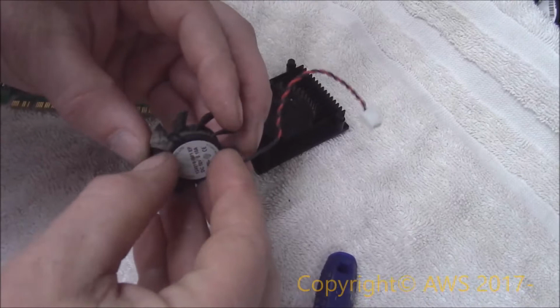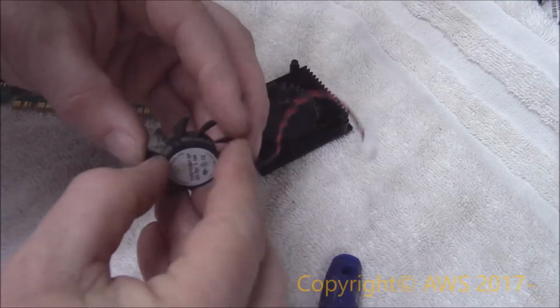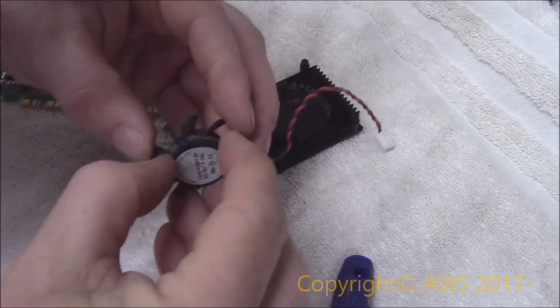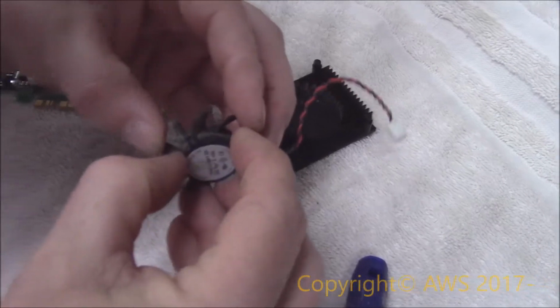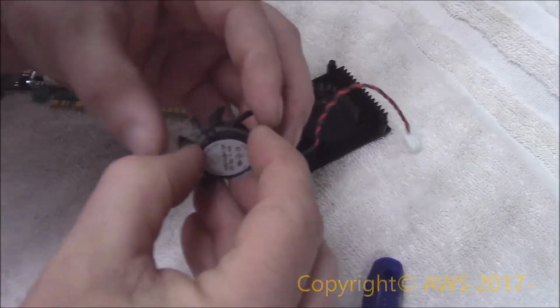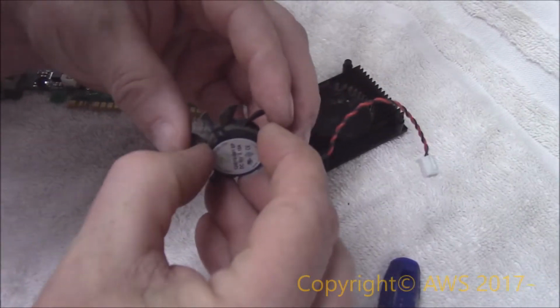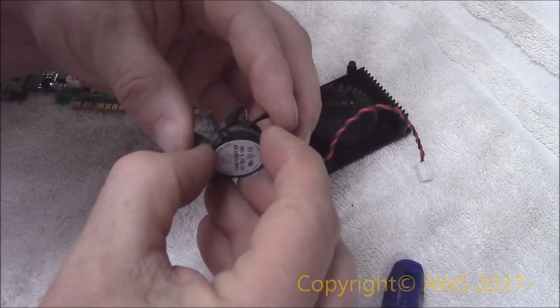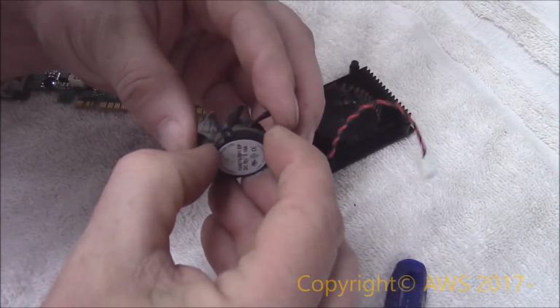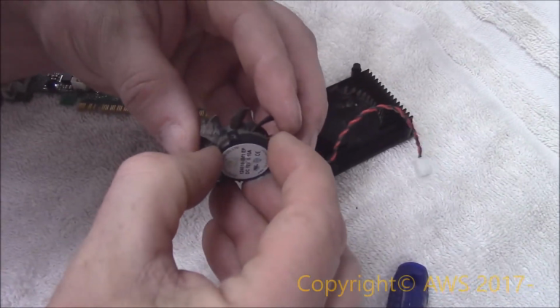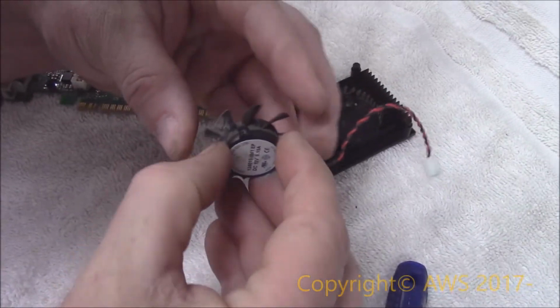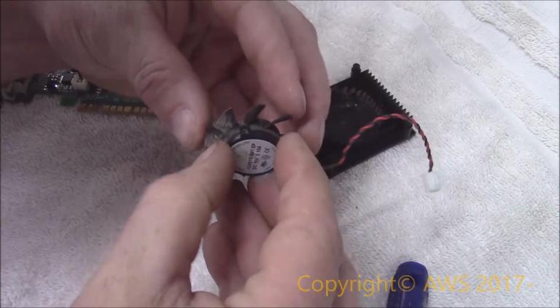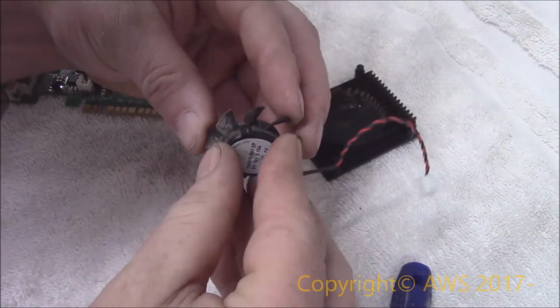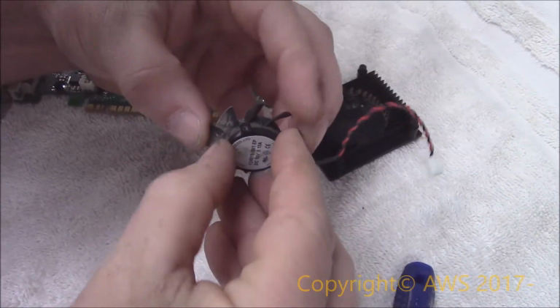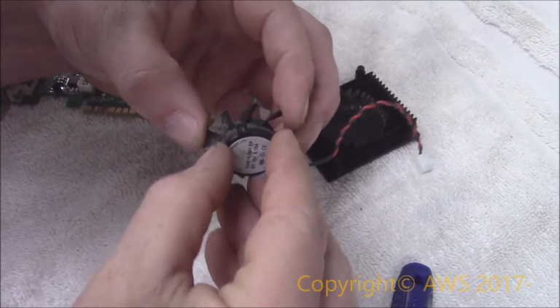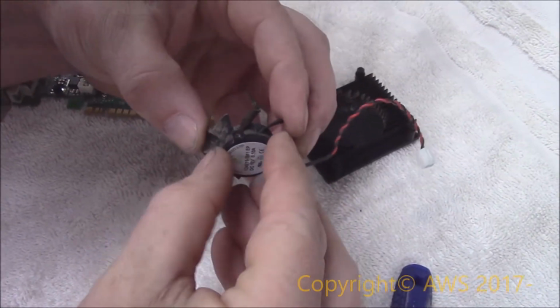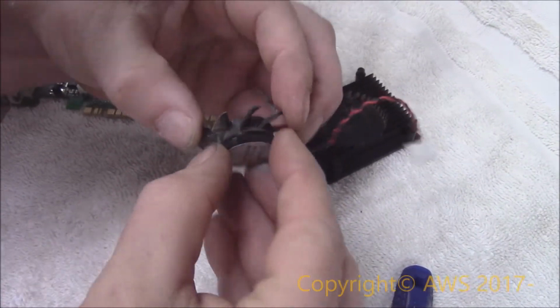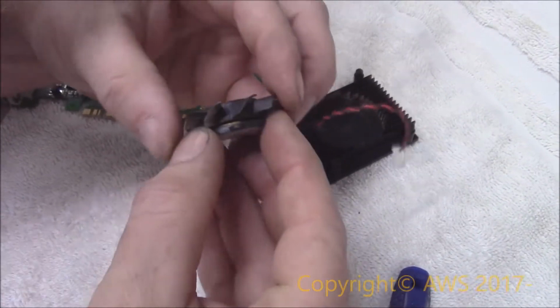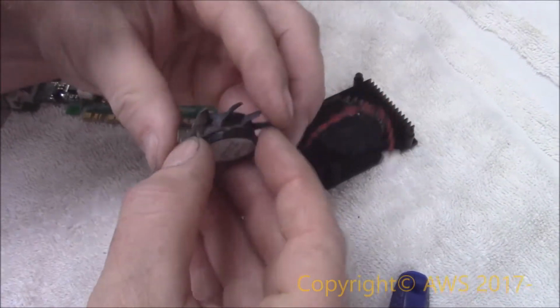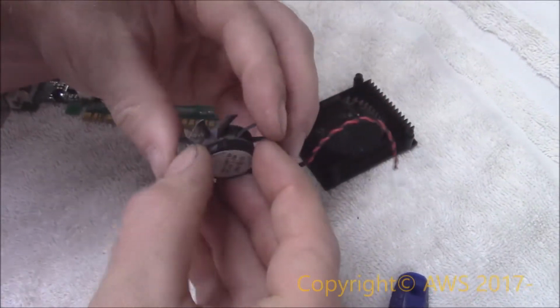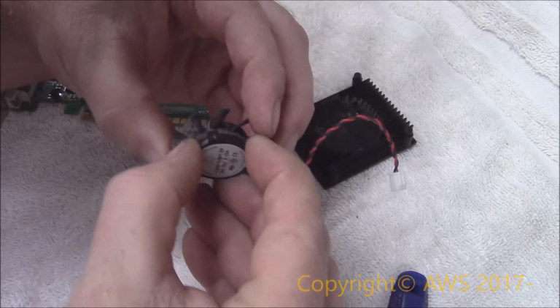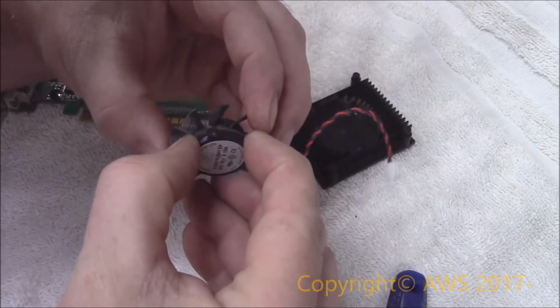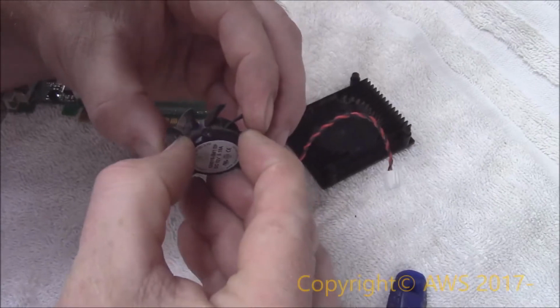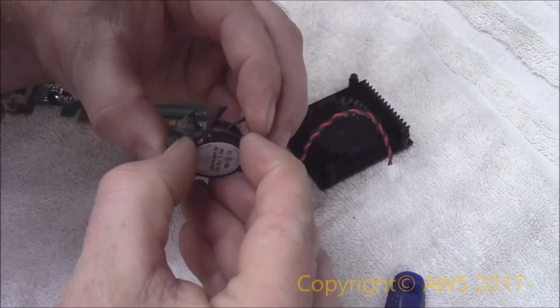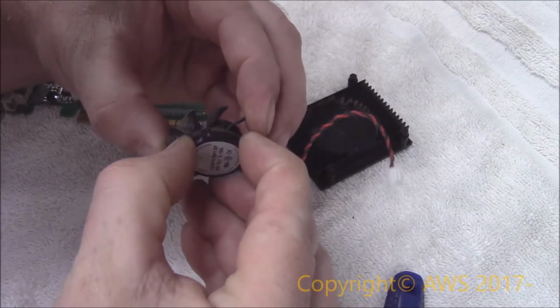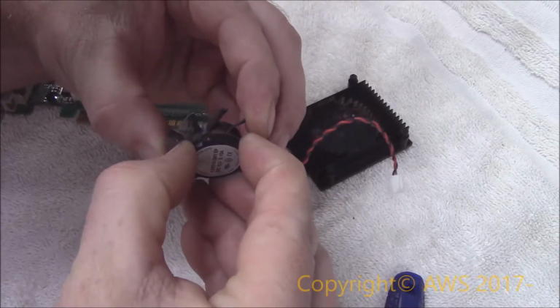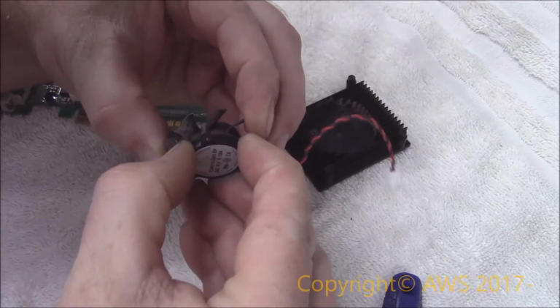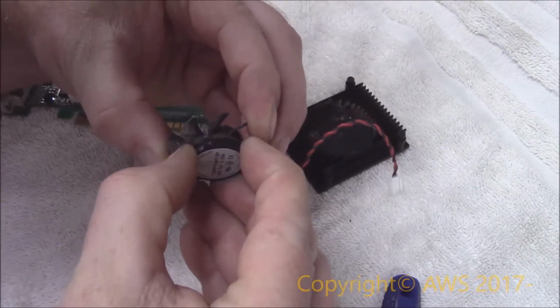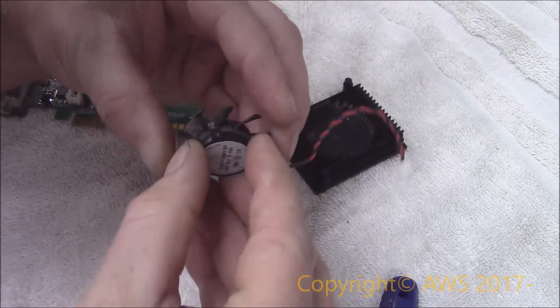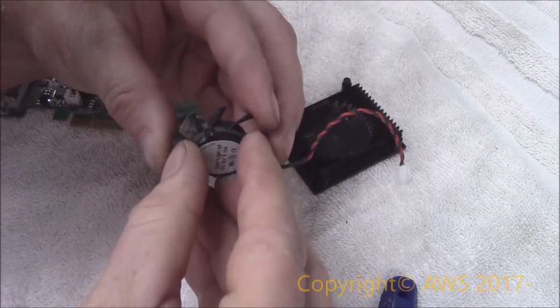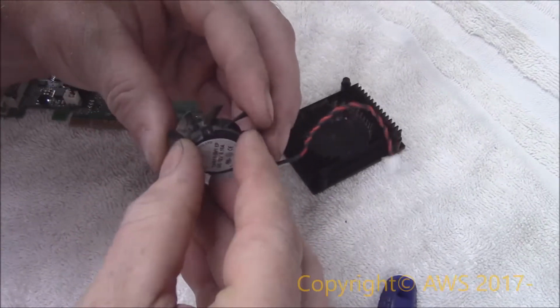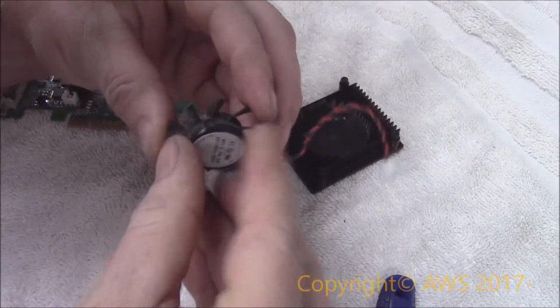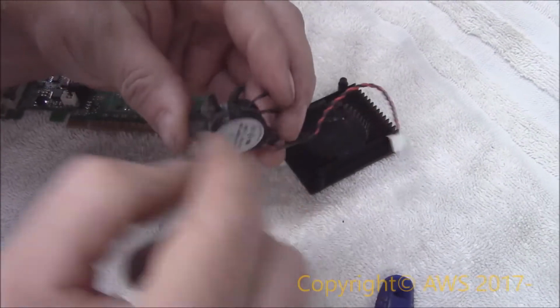Not having done this before, I attempted to pry the fan from the motor. I didn't want to press my luck though and have to start looking for a new graphics card, so I left it on.